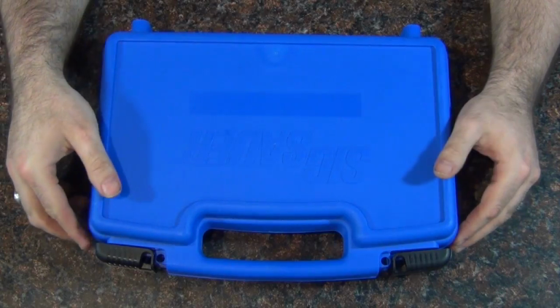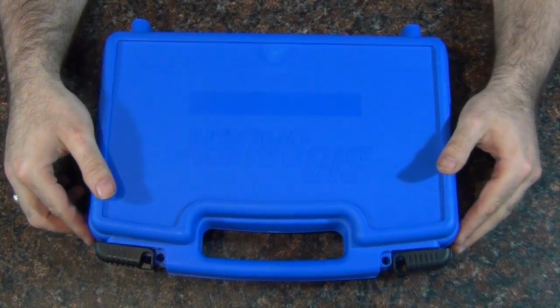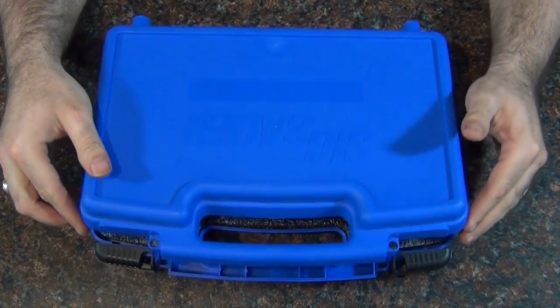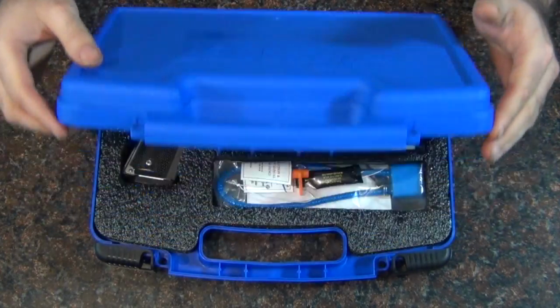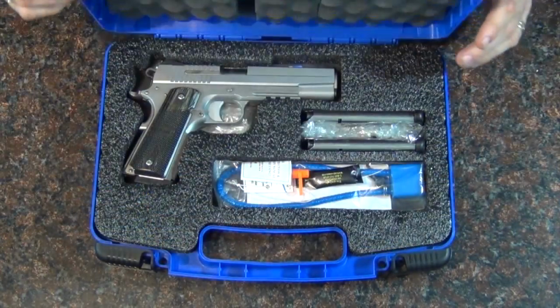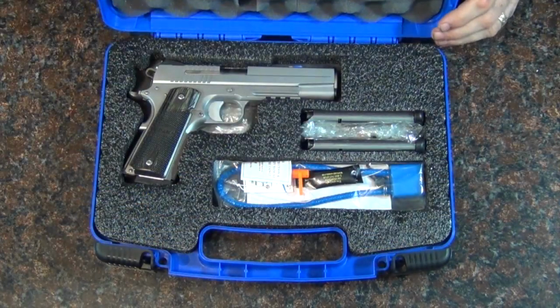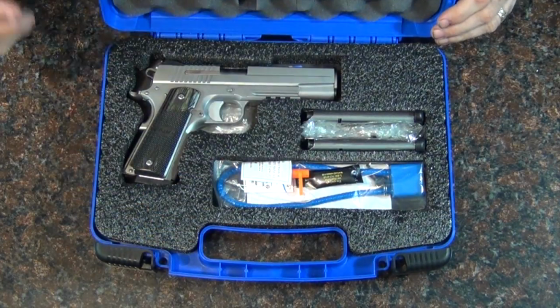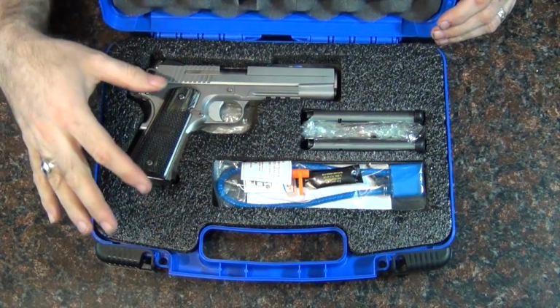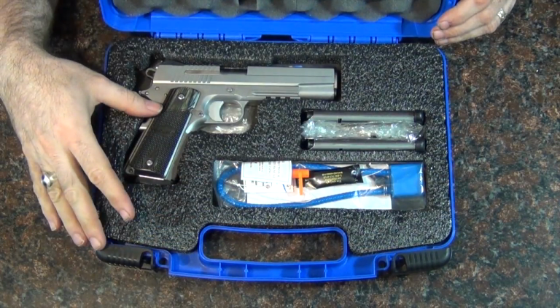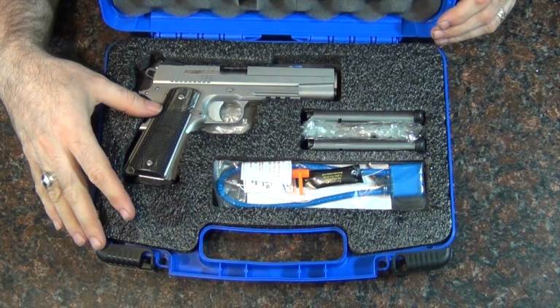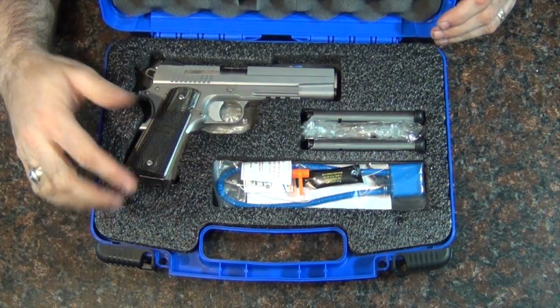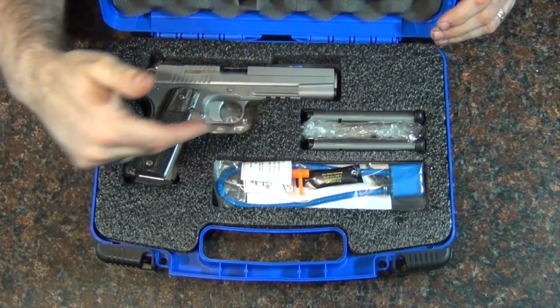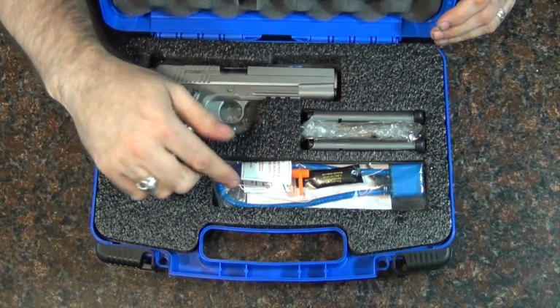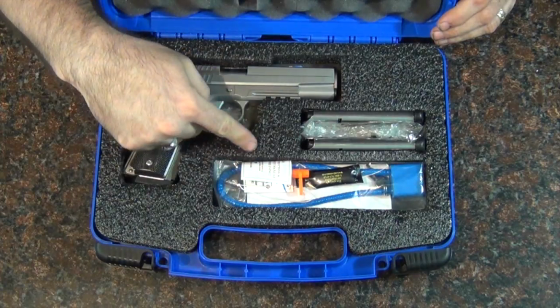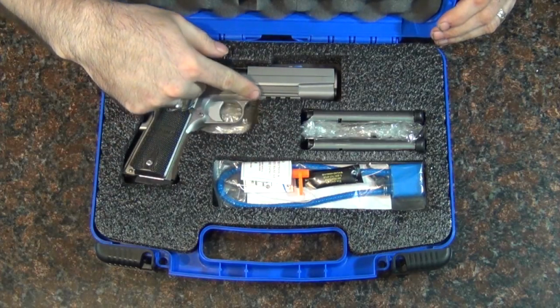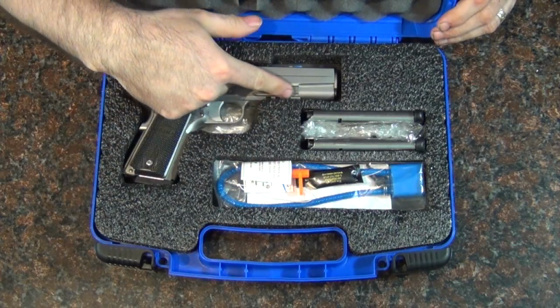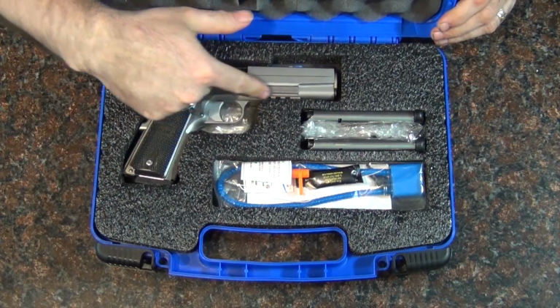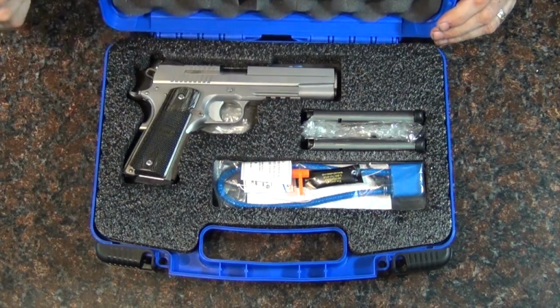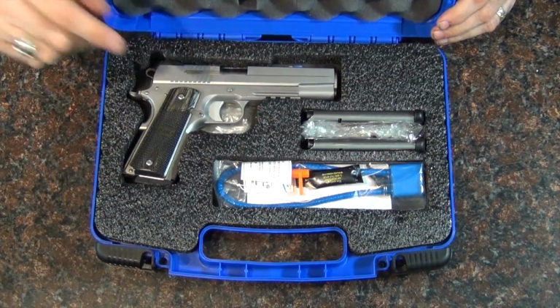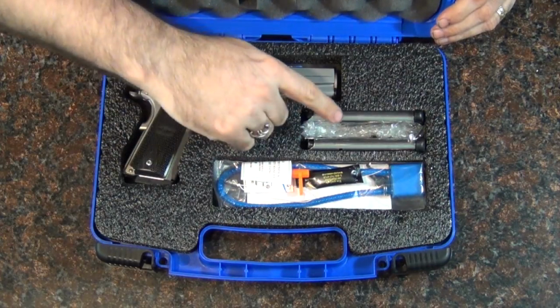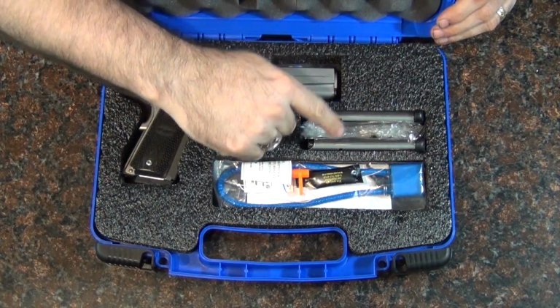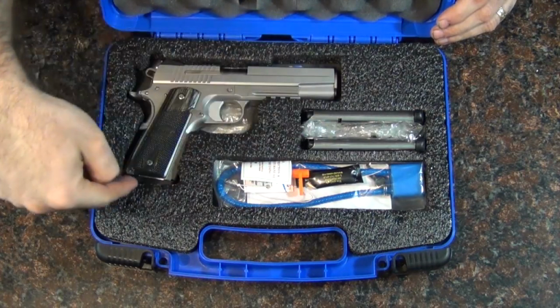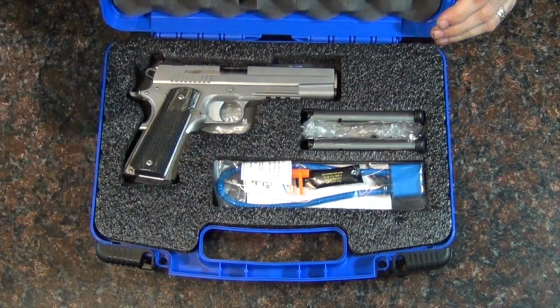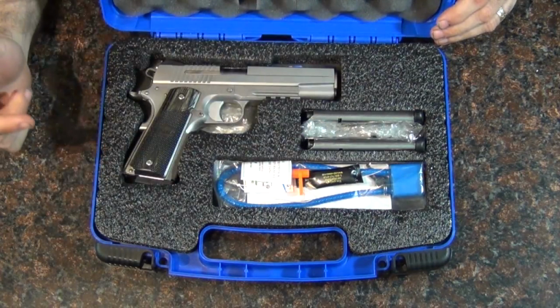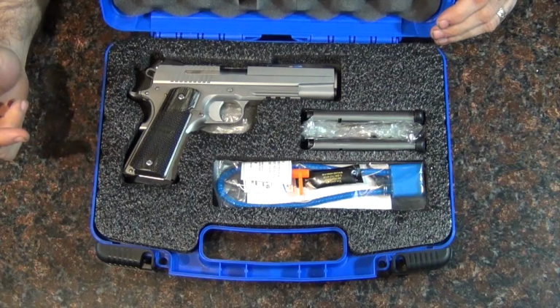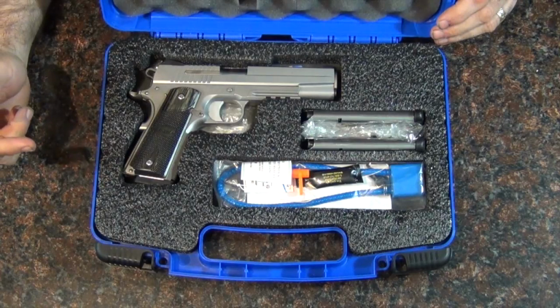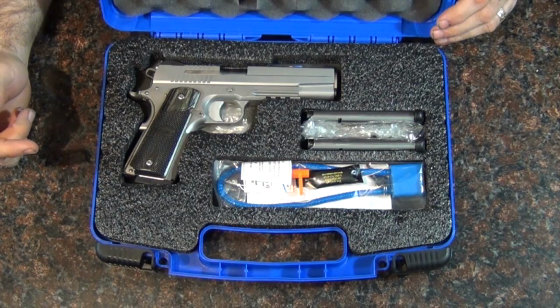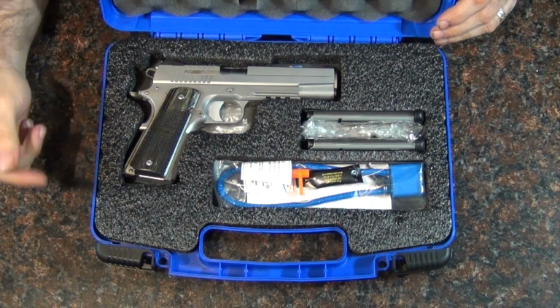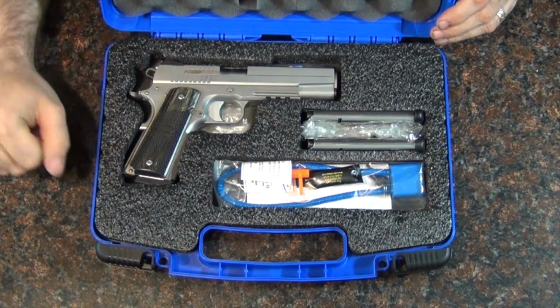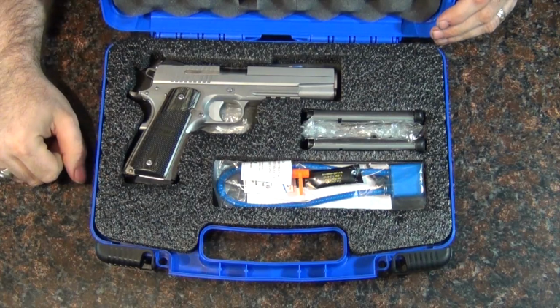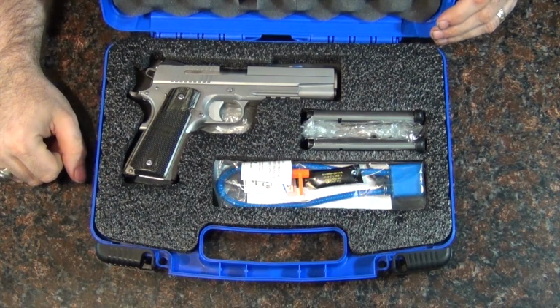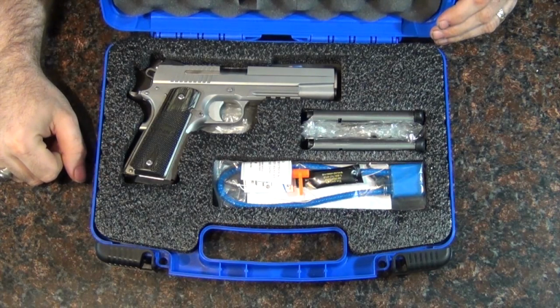So I thought I had better pick one up. As you can see, it is a Sig 1911 — the five-inch with the rail. It also comes with three mags, which is pretty good nowadays to get three mags with a gun.